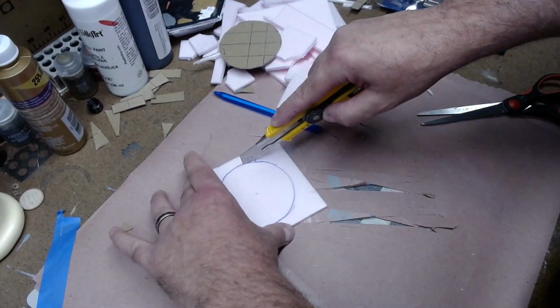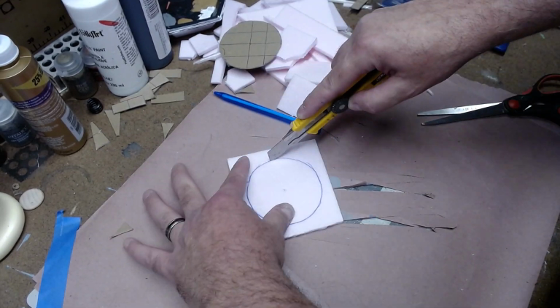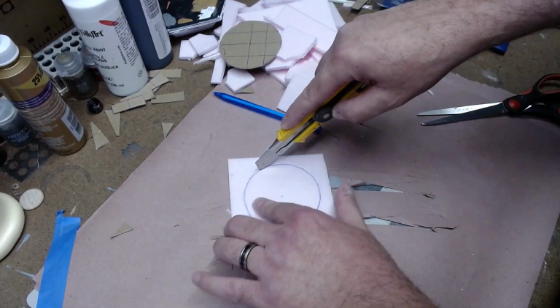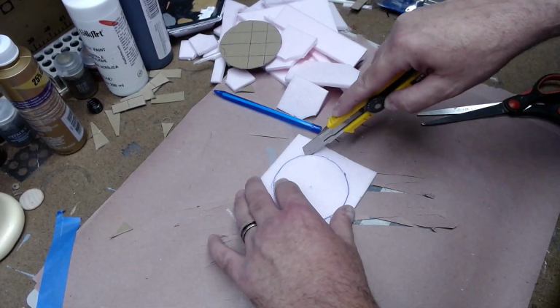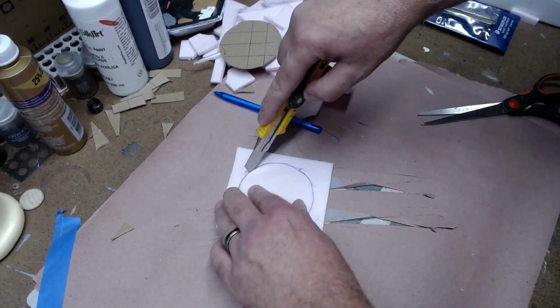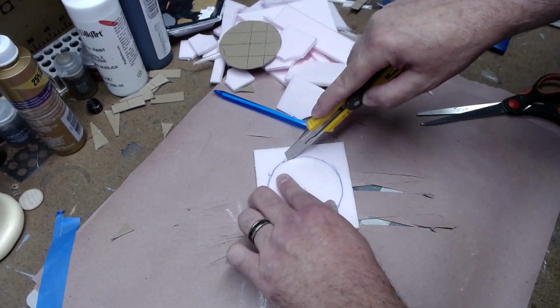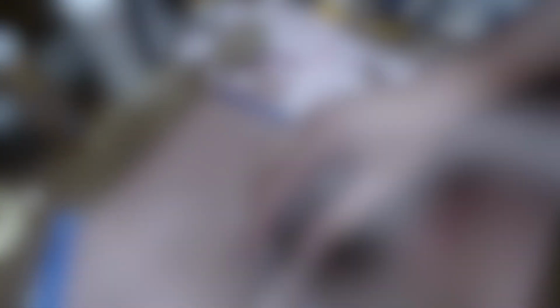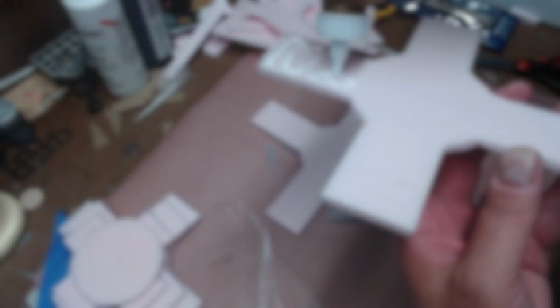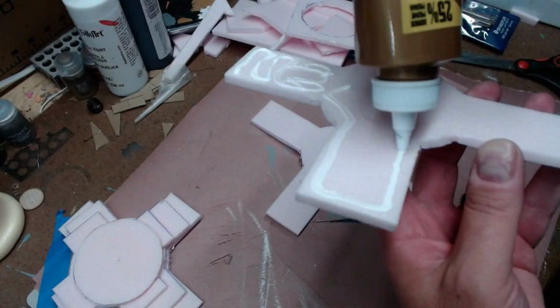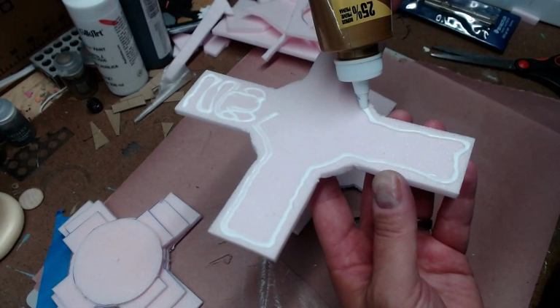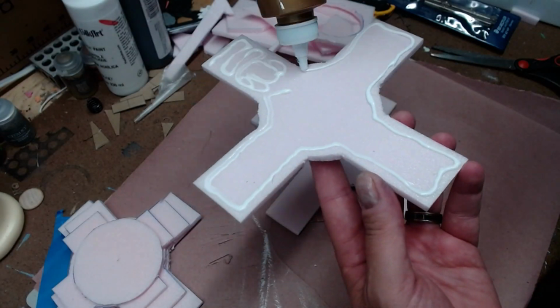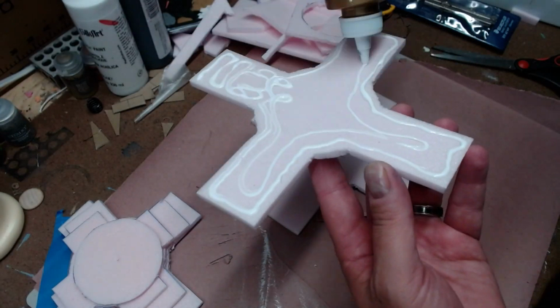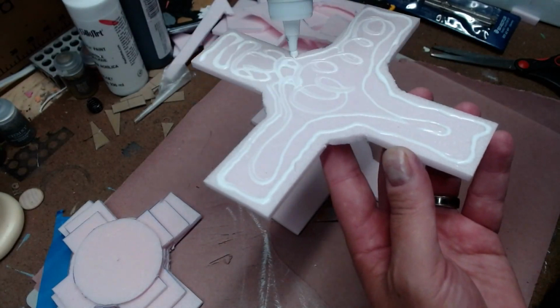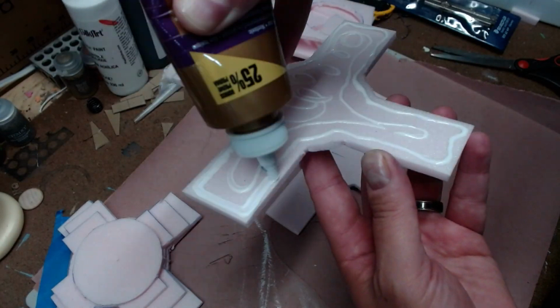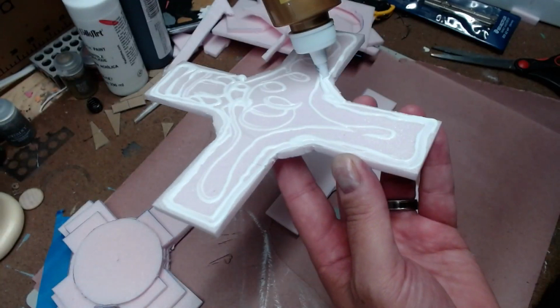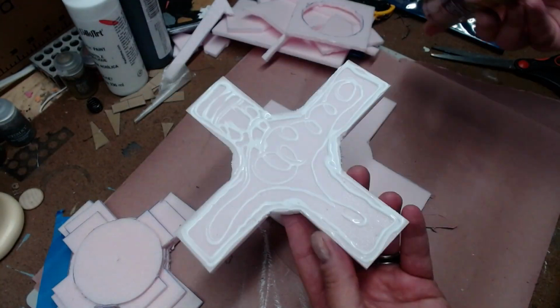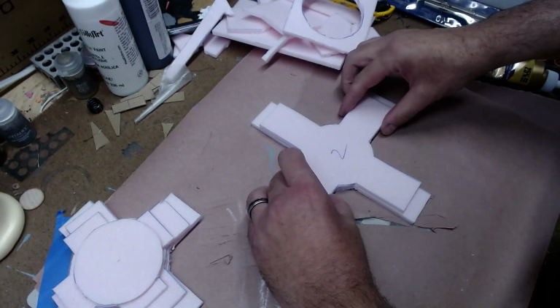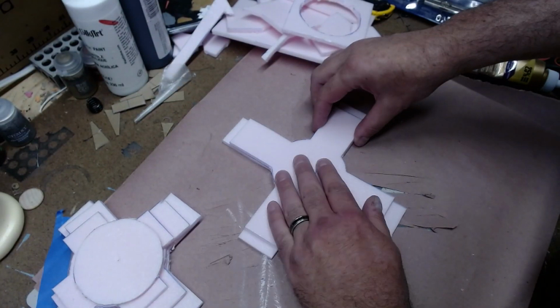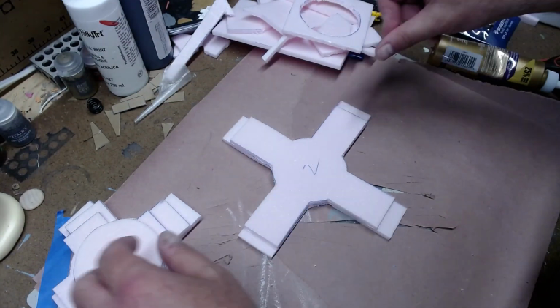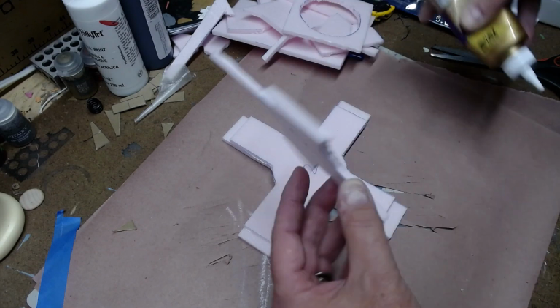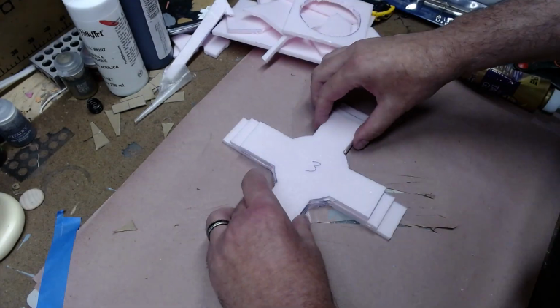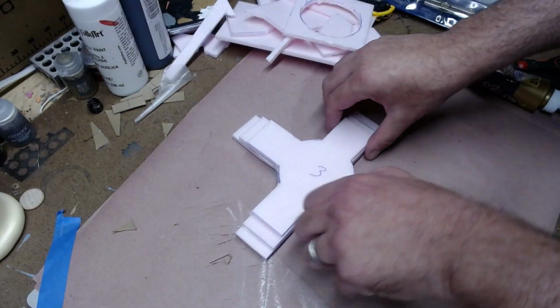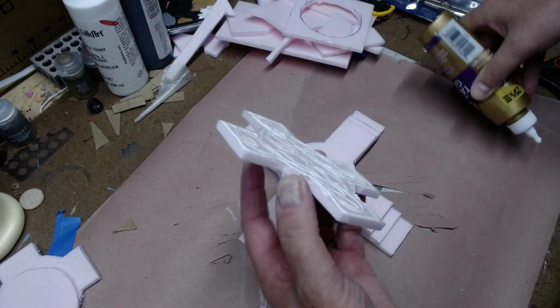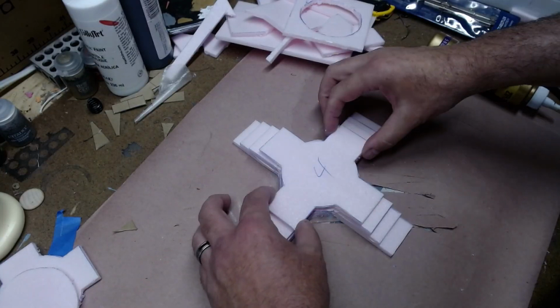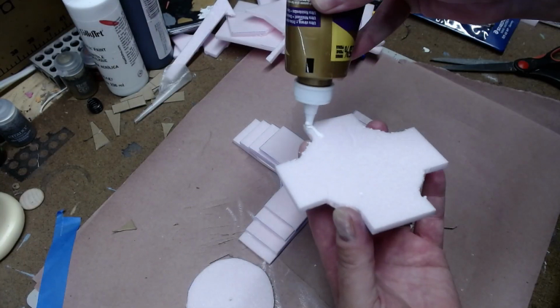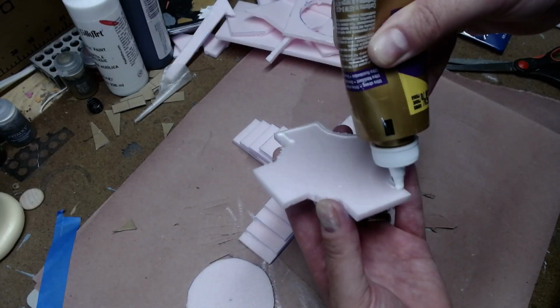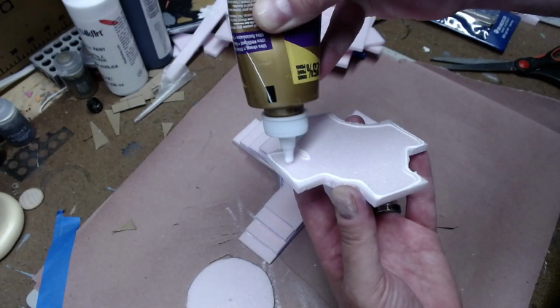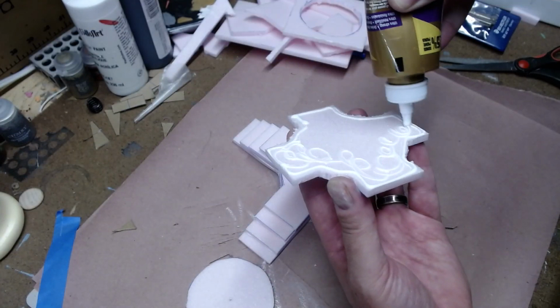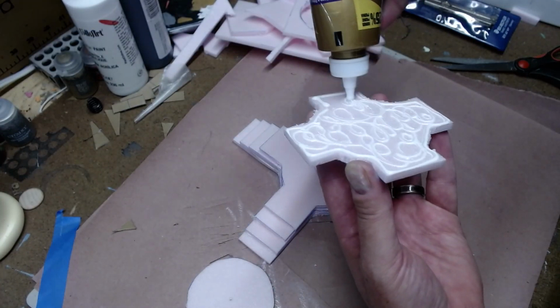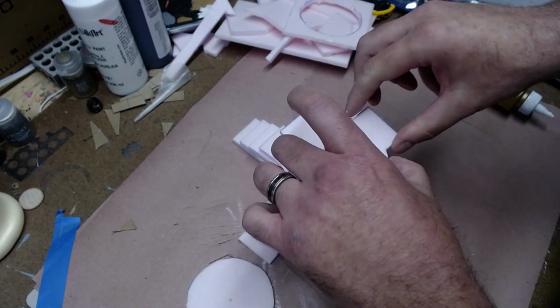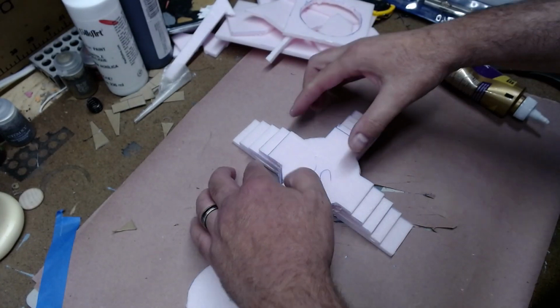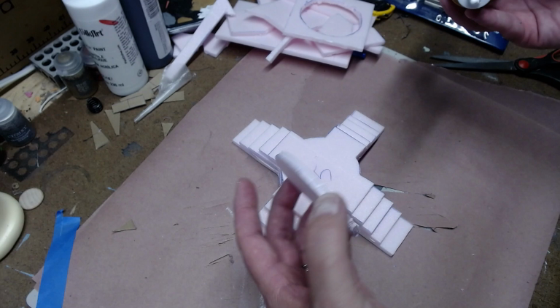I cut that out and then I took tacky glue and glued everything down, put some weight on top and let this dry for about eight hours. I wanted that glue to be nice and solid before I did any more work on it.